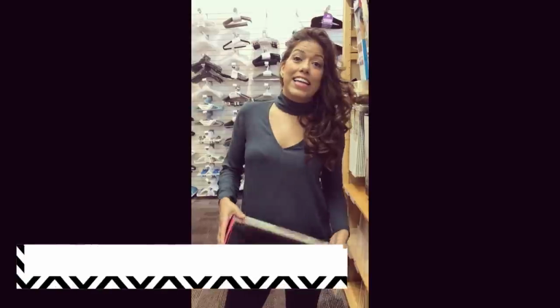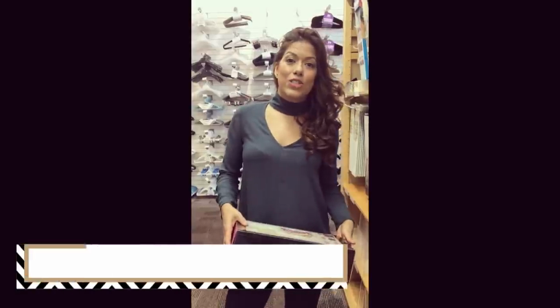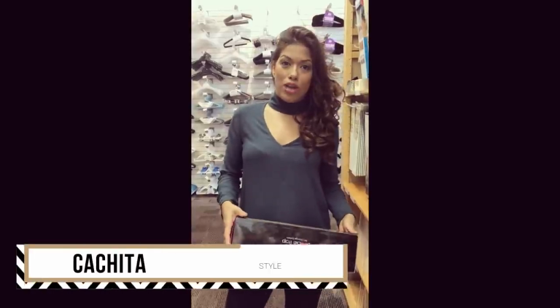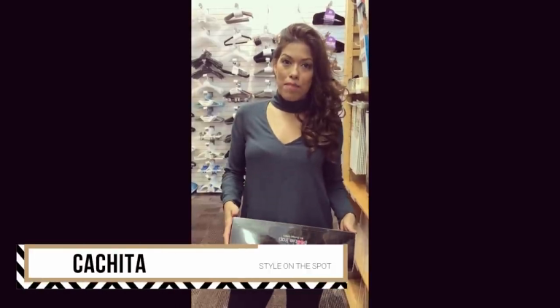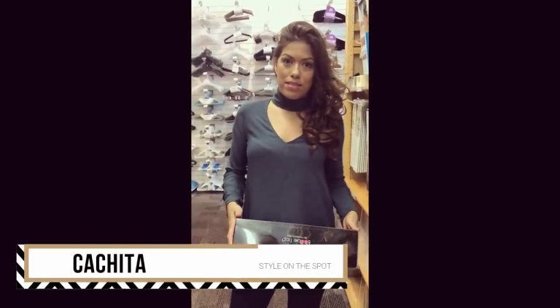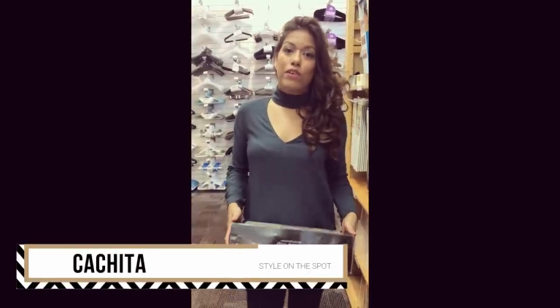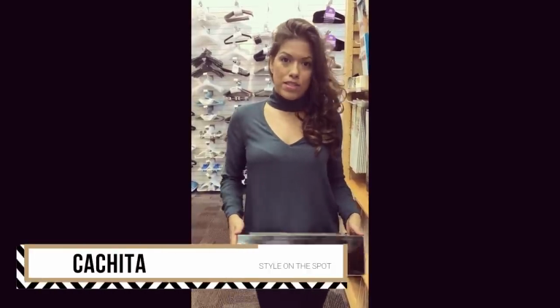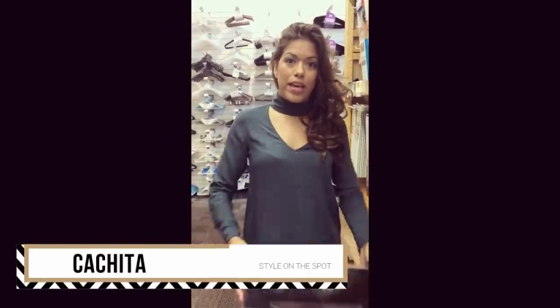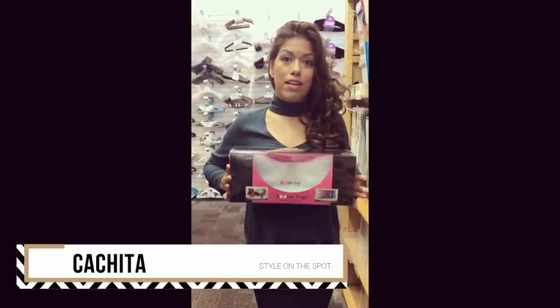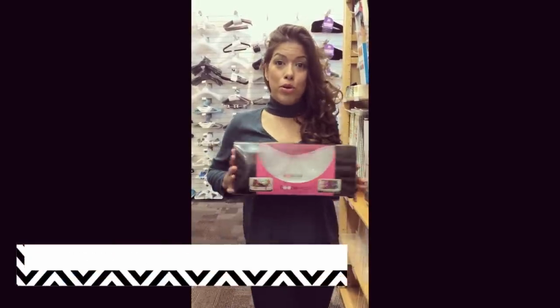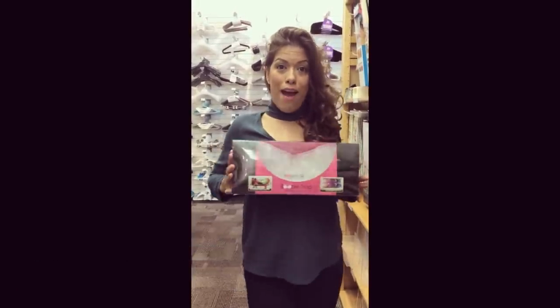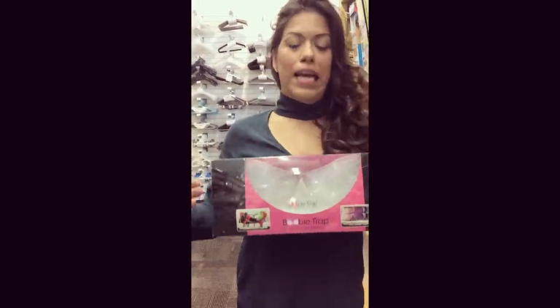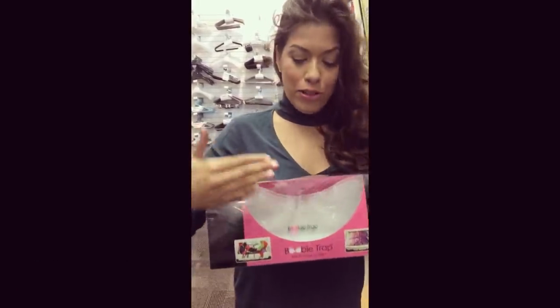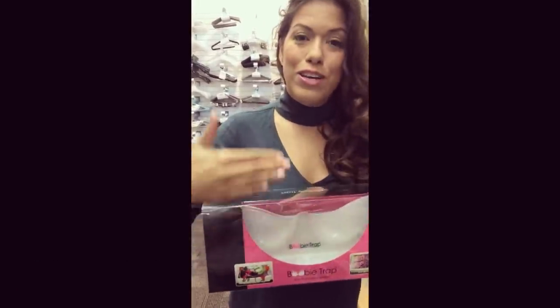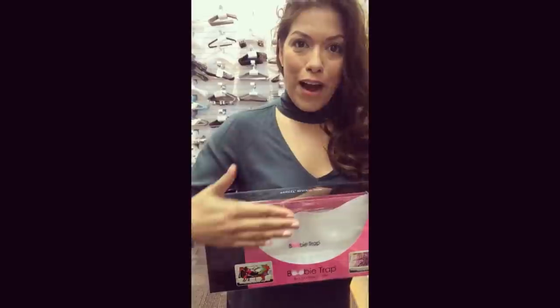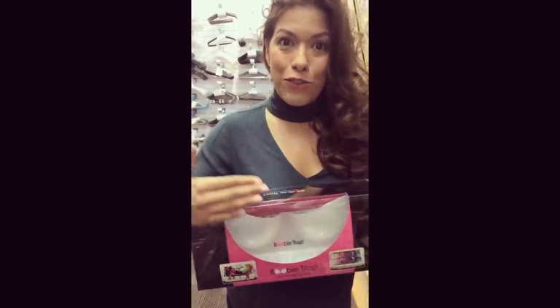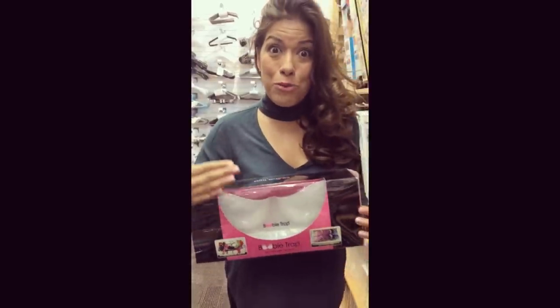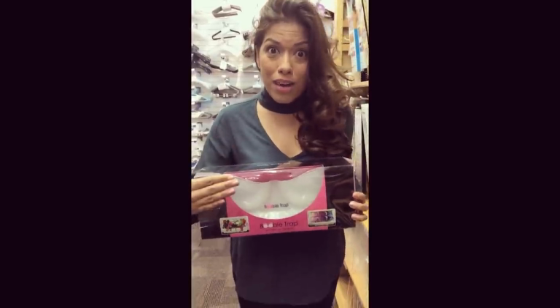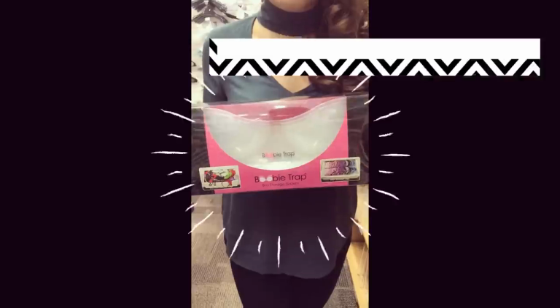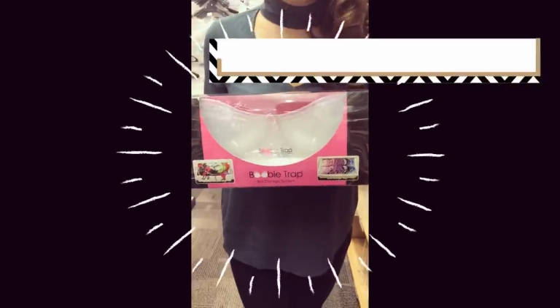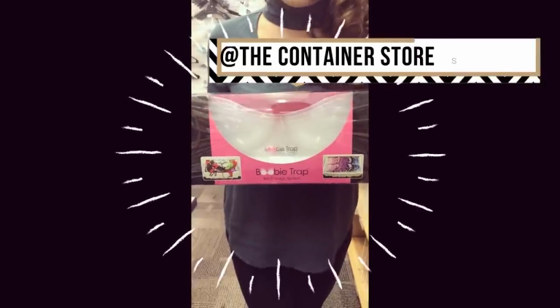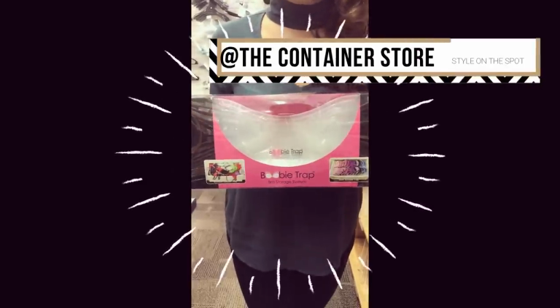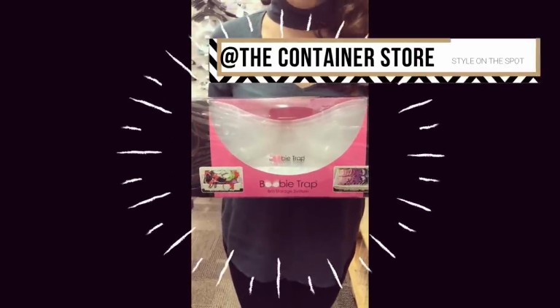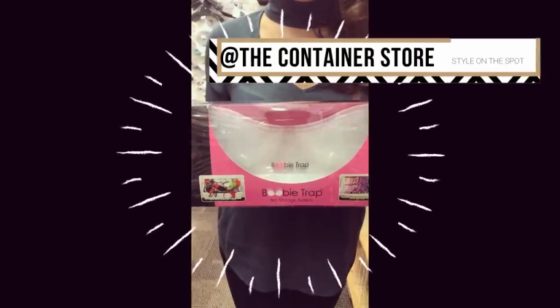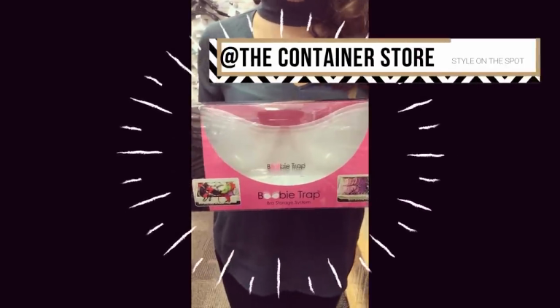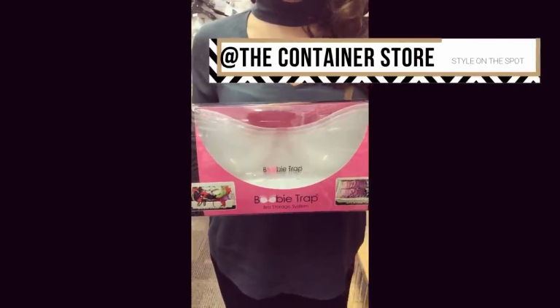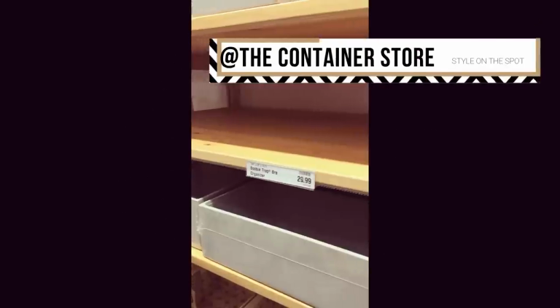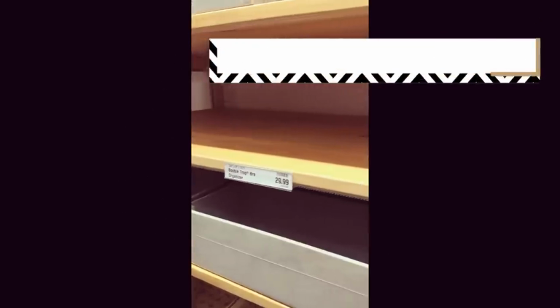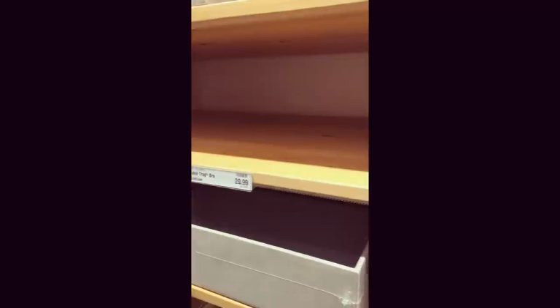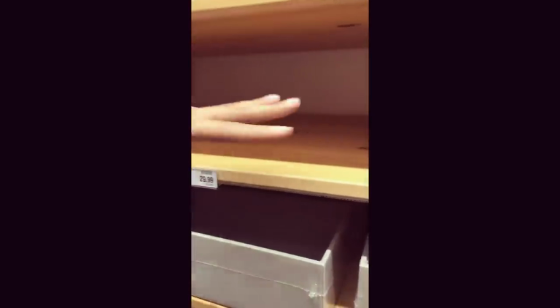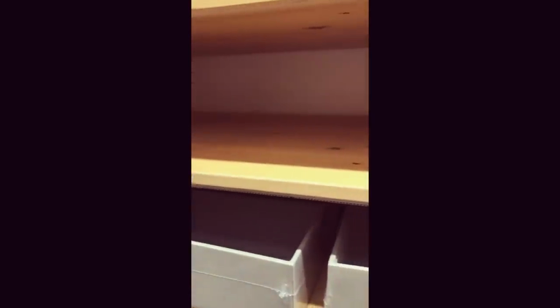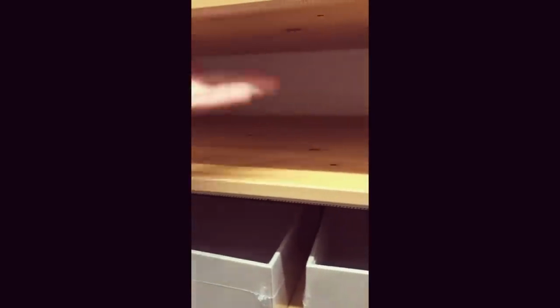Ladies, is your bra drawer a mess? One of our favorites this week is the Booby Trap and their little dividers for your bras. This is real and I'm really appreciative of it. So I took the last one — they're basically sold out.